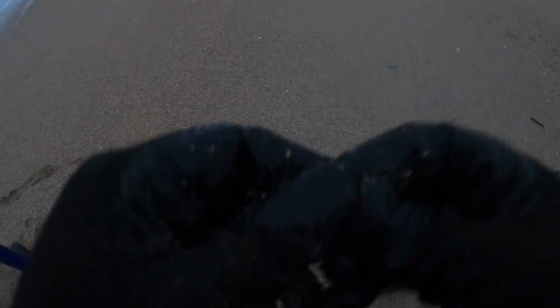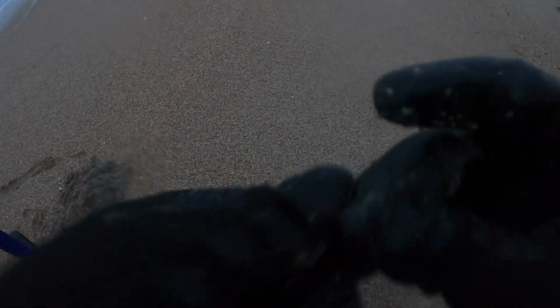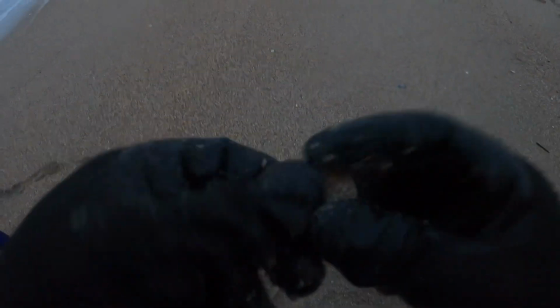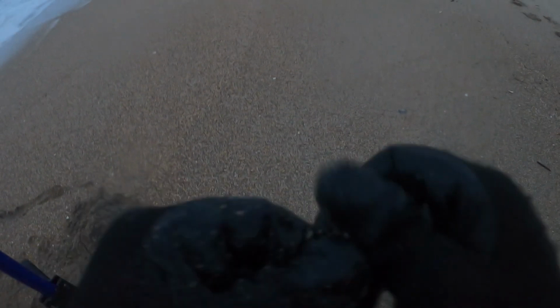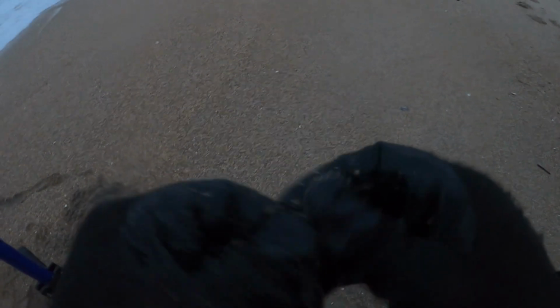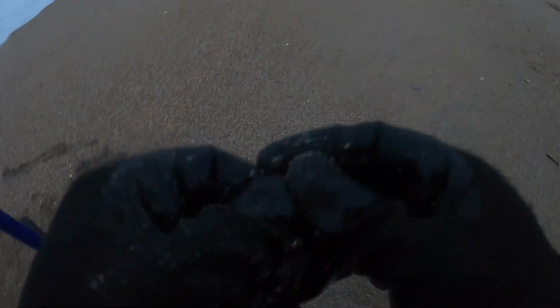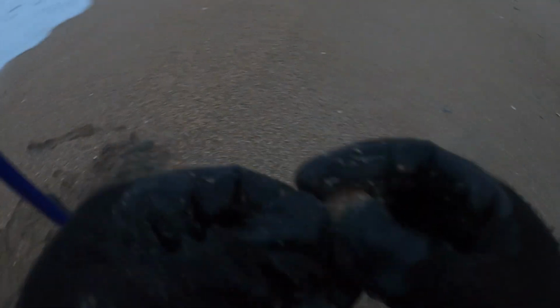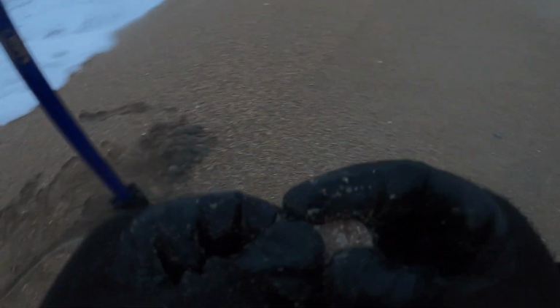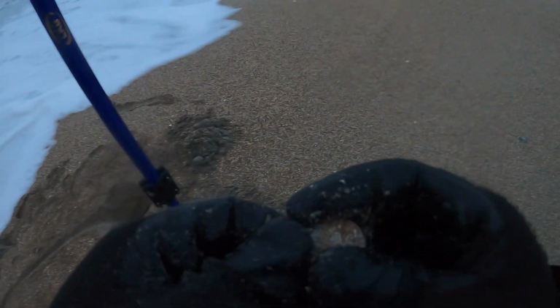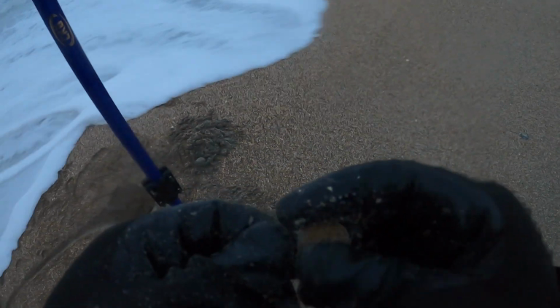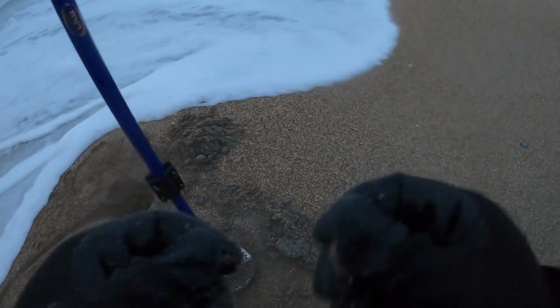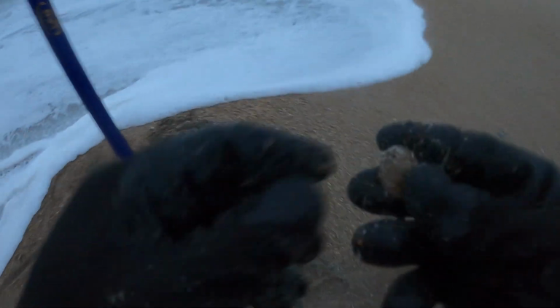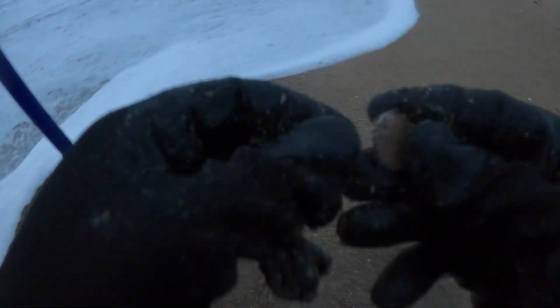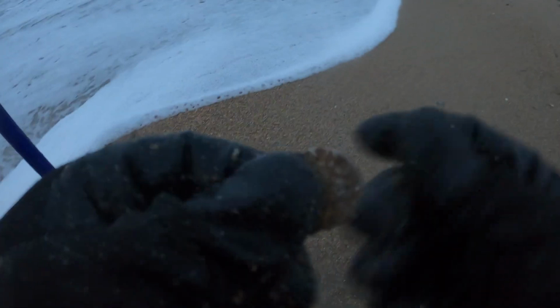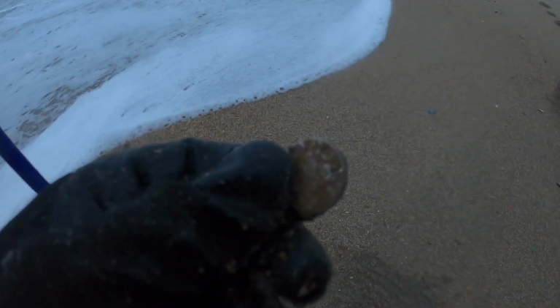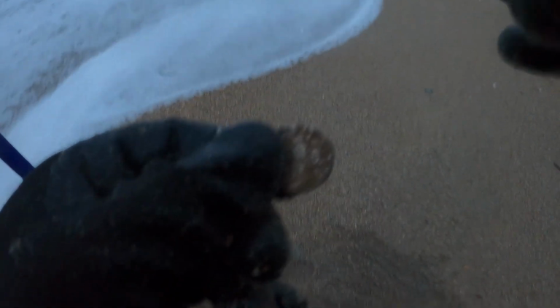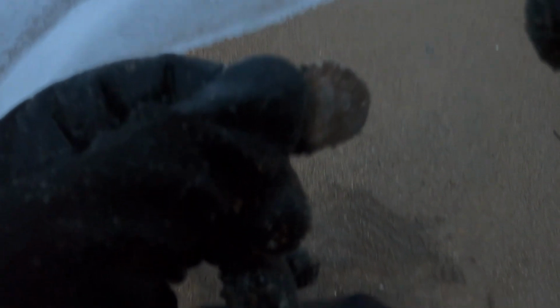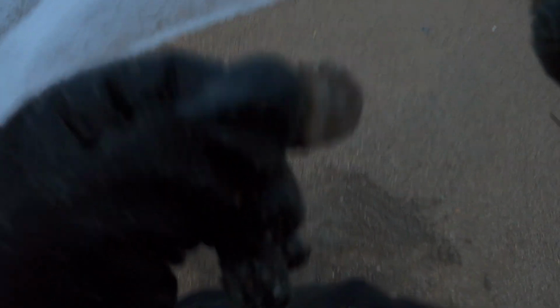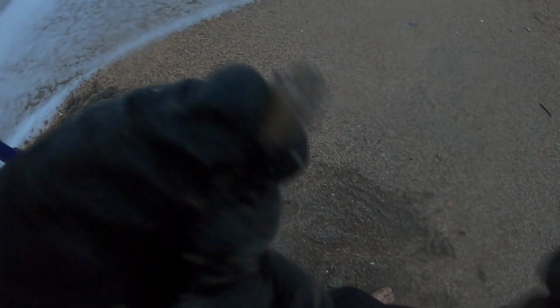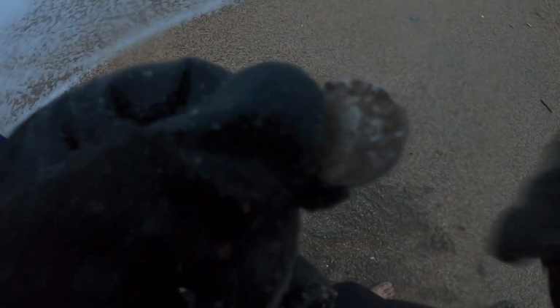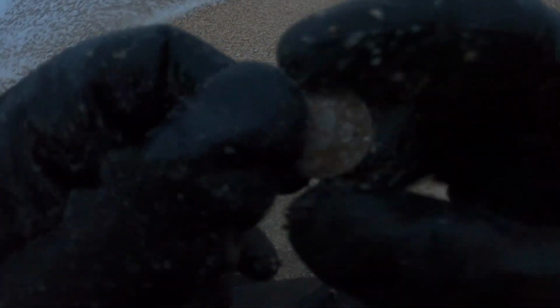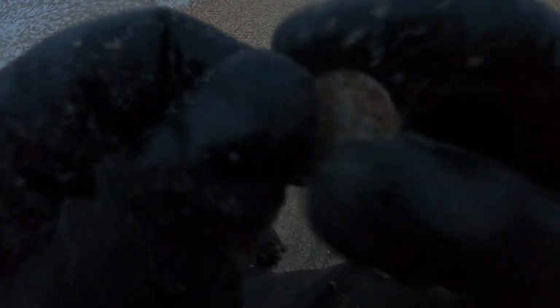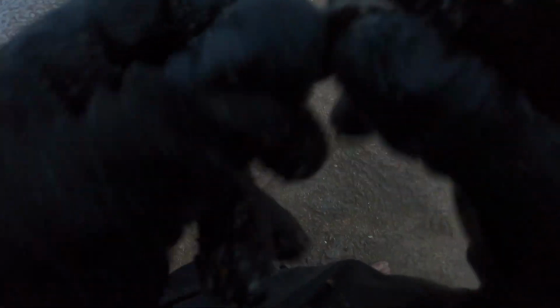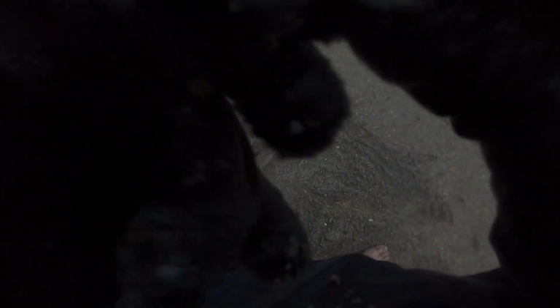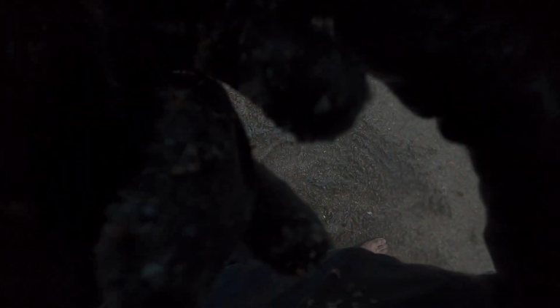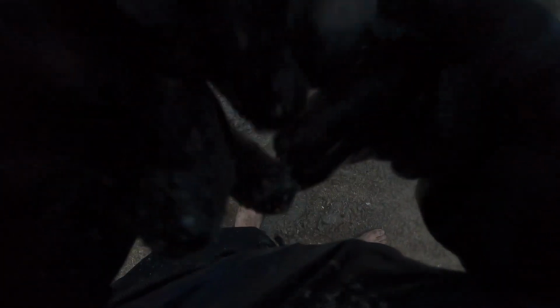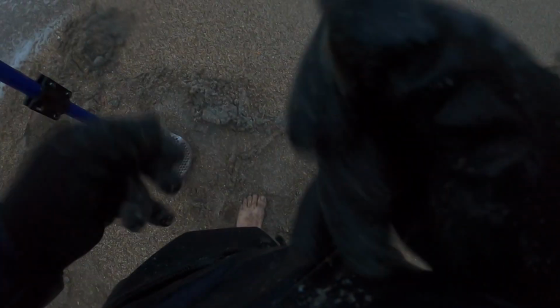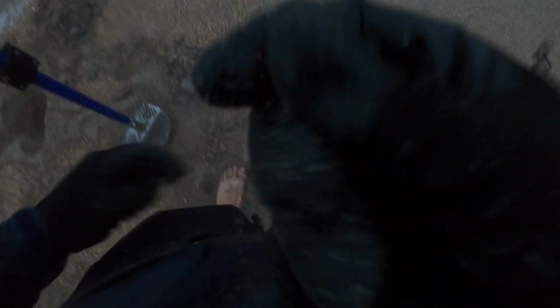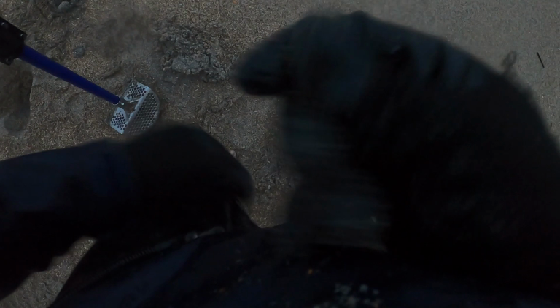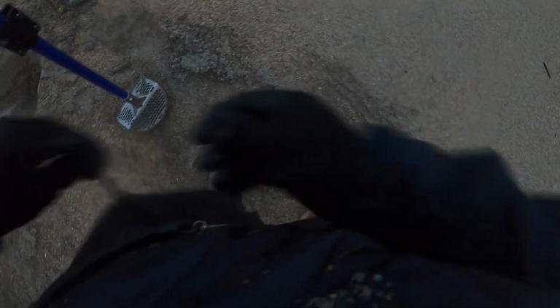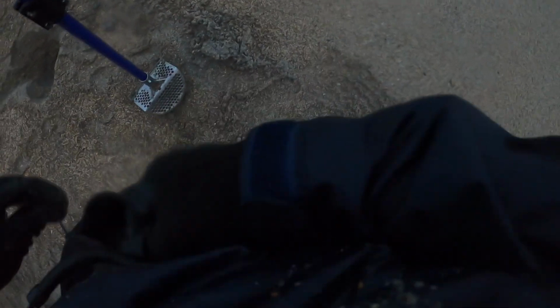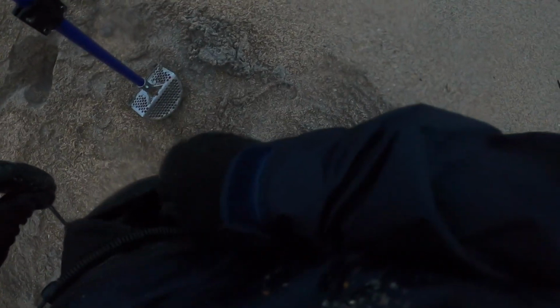I thought we had another pull tab and it ended up being a nickel — oh, here come some waves! There was a 14 or two in there and it was a nickel, so that doesn't usually happen. Yeah, good sign.